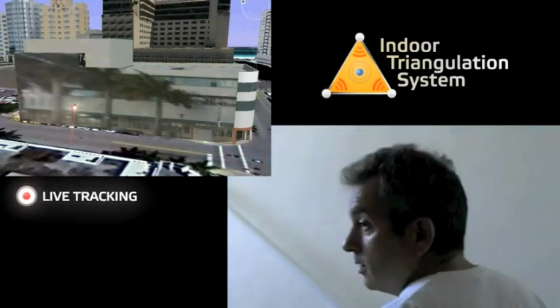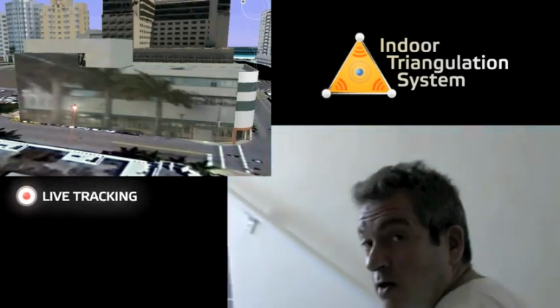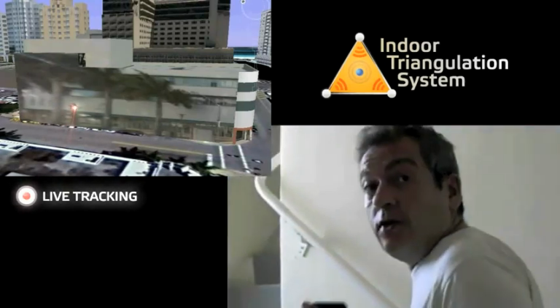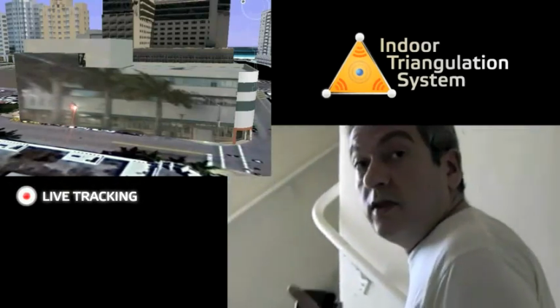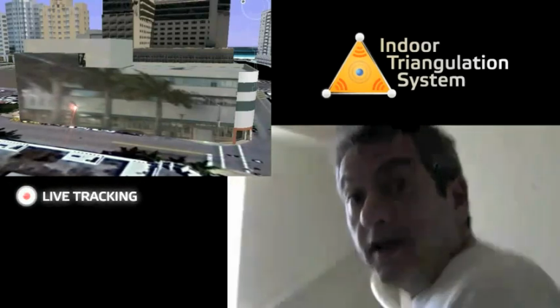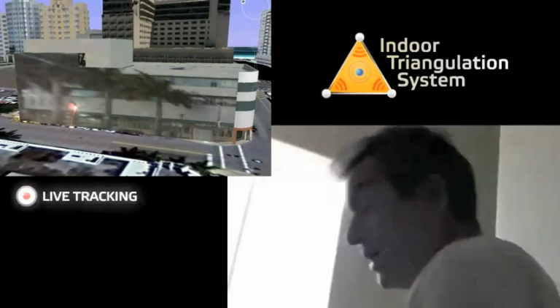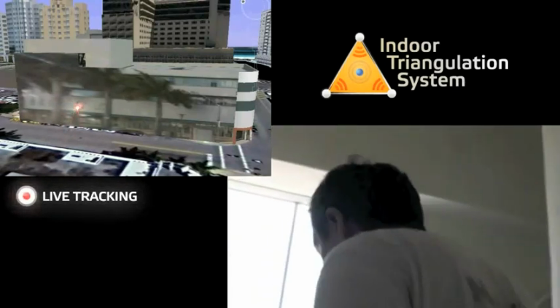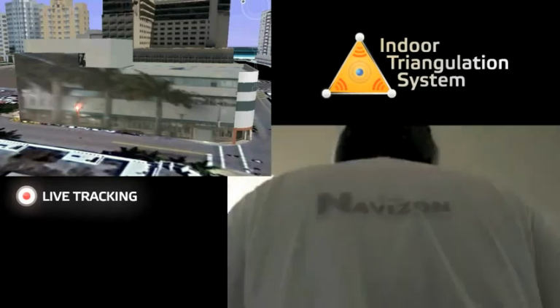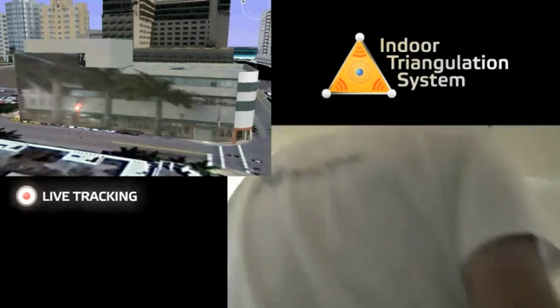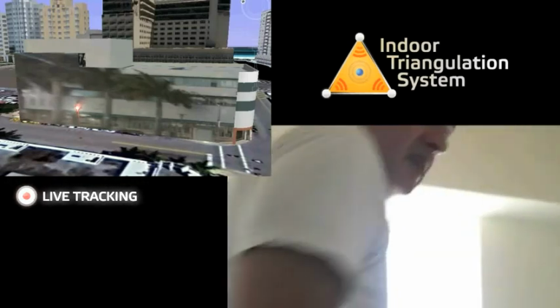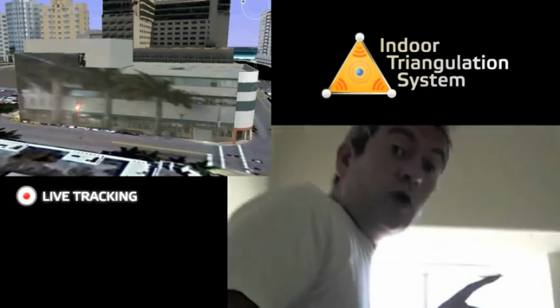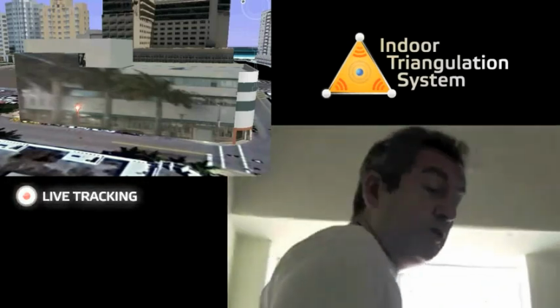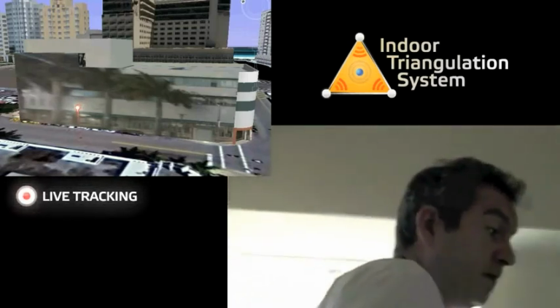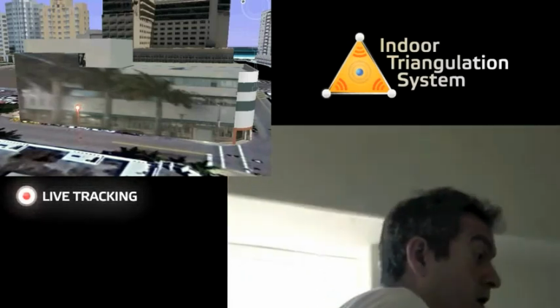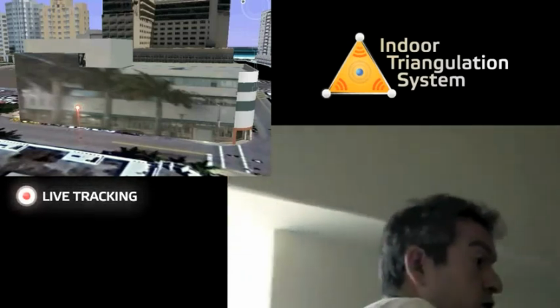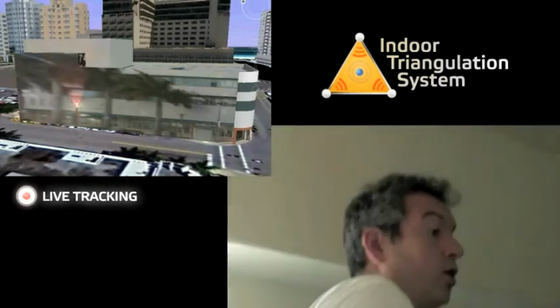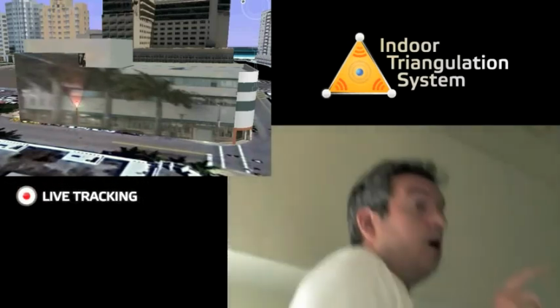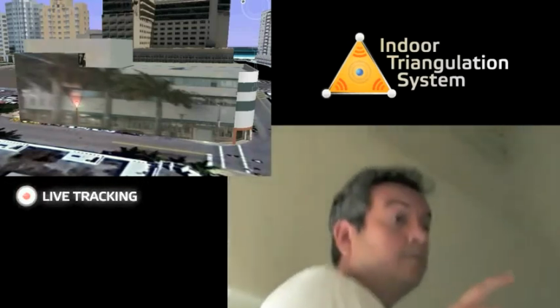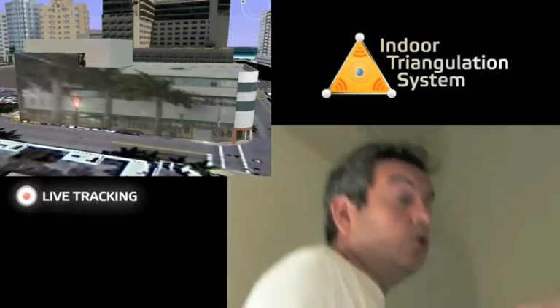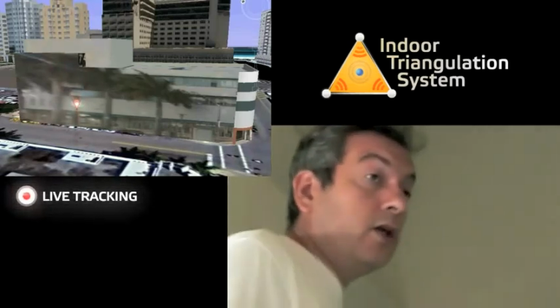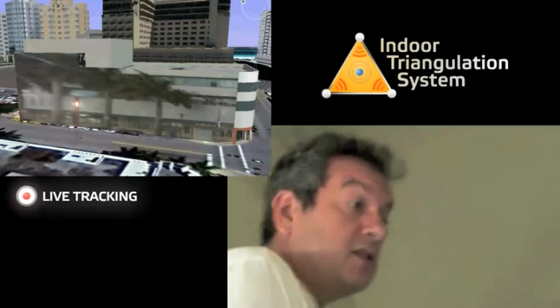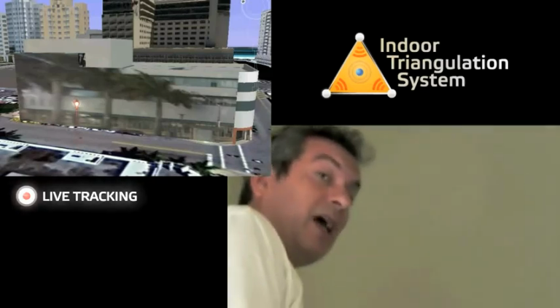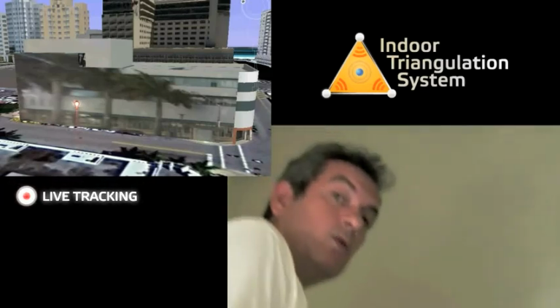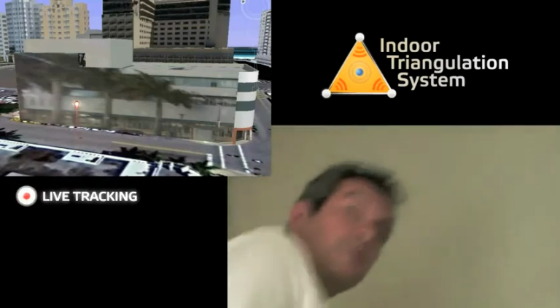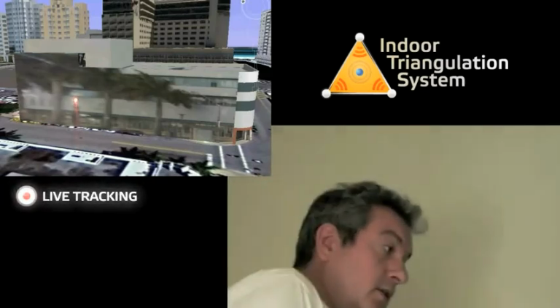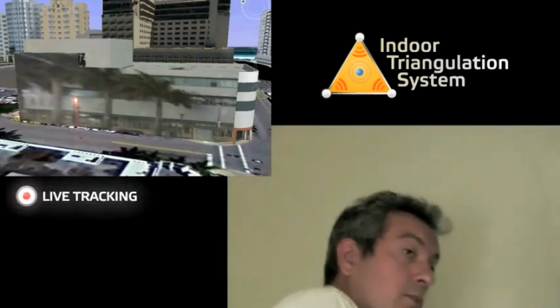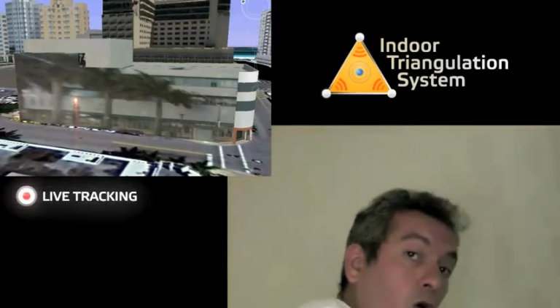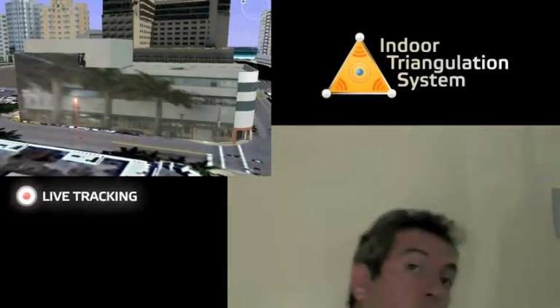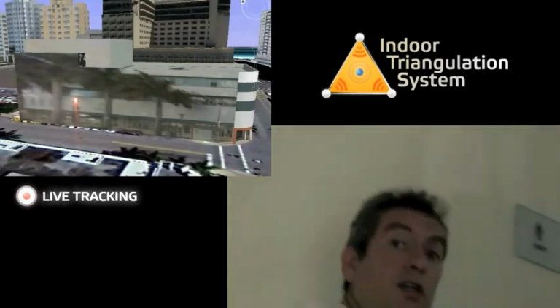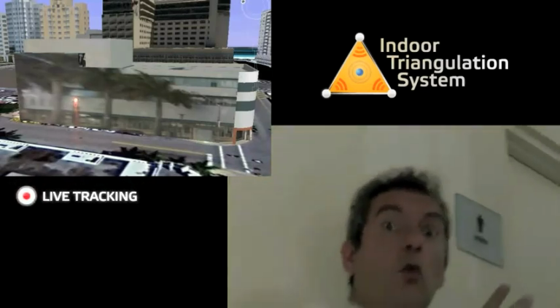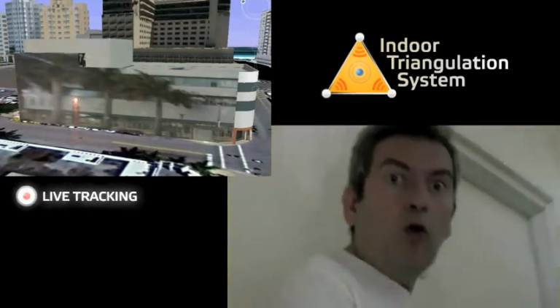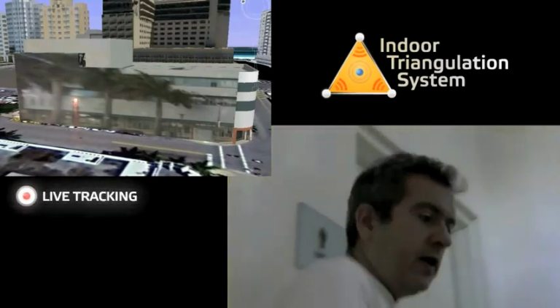The good thing about Navizon ITS is that it works in 3D. So you can normally see my X and Y position, but you can also see which floor I'm on.